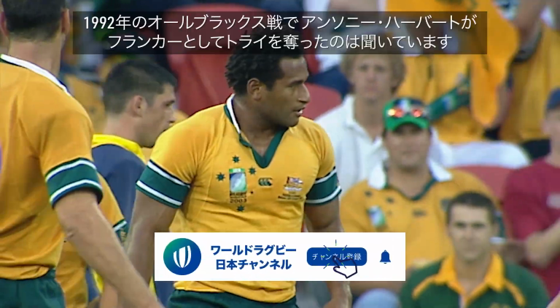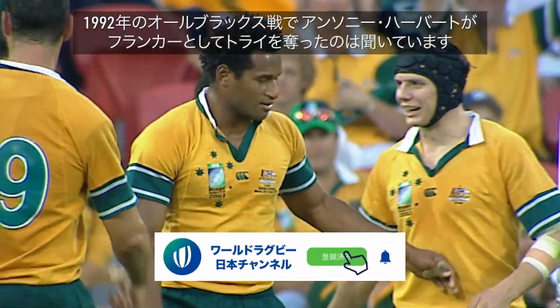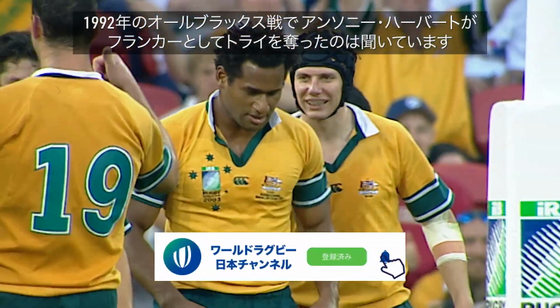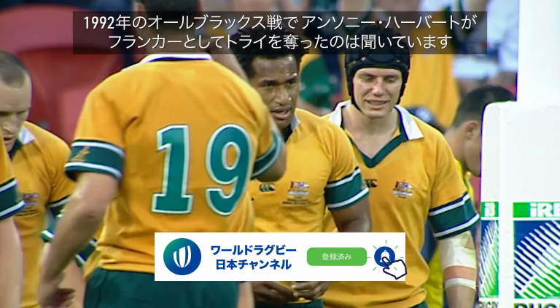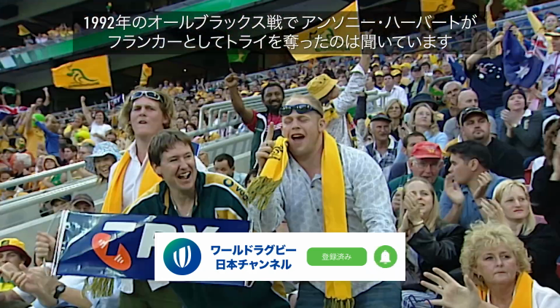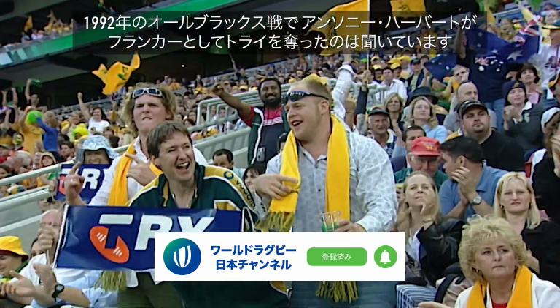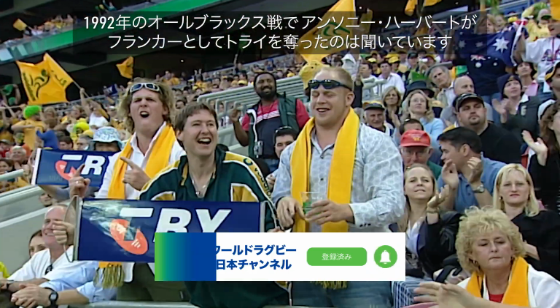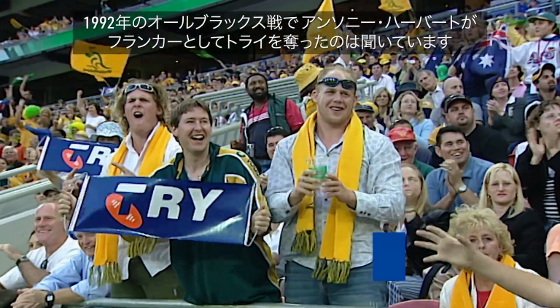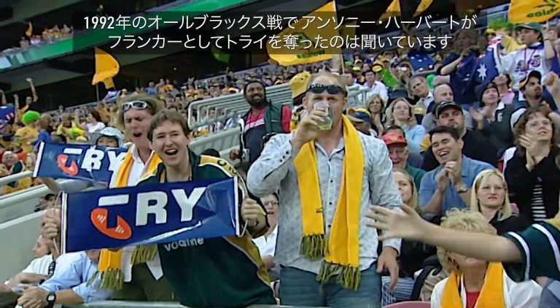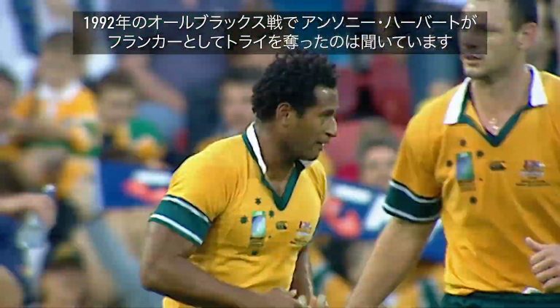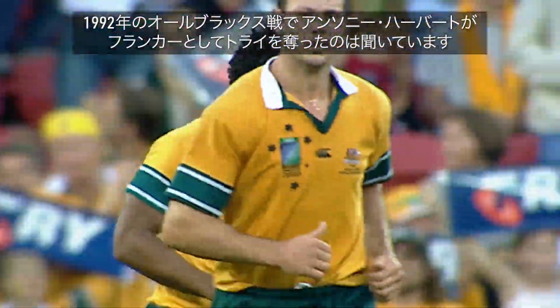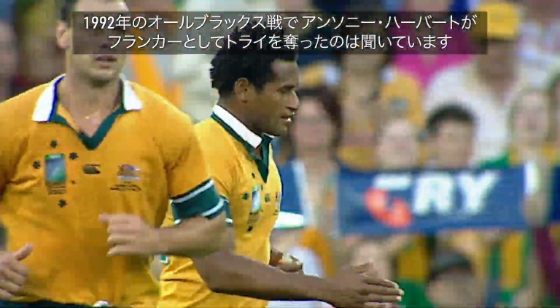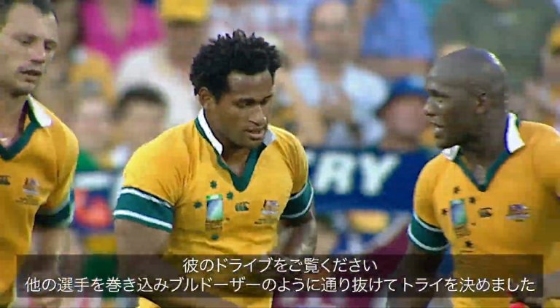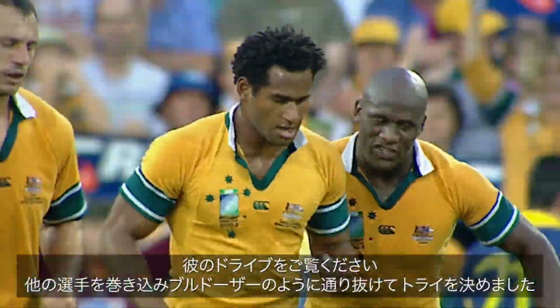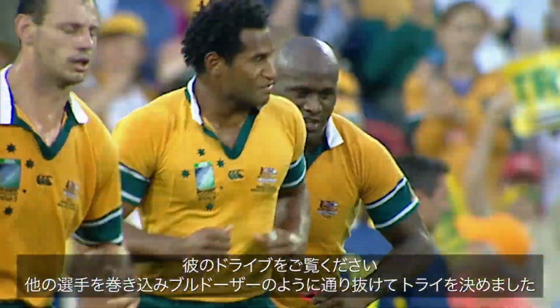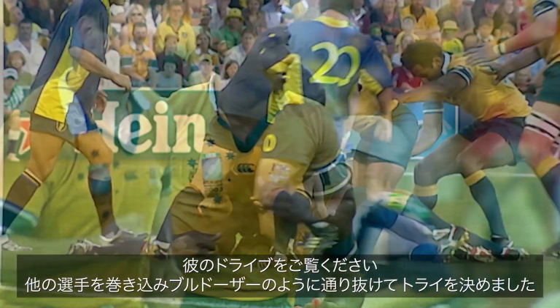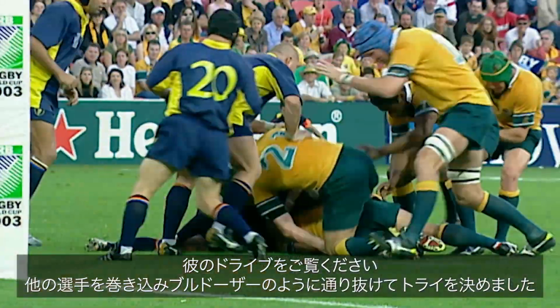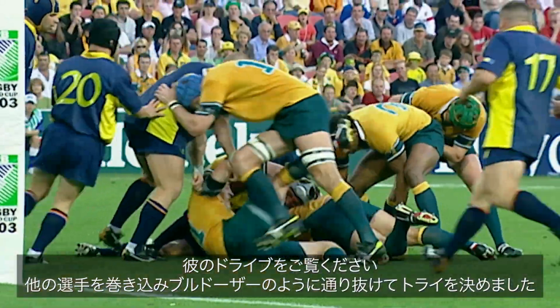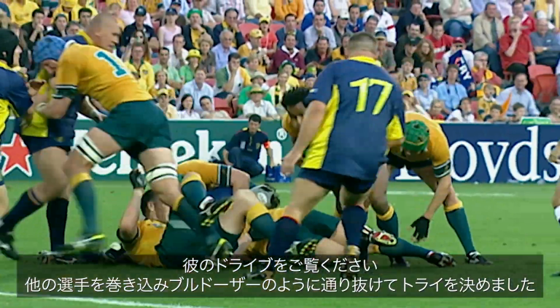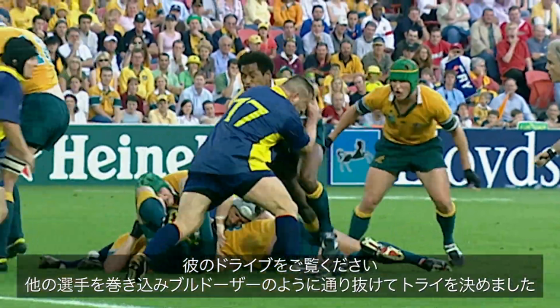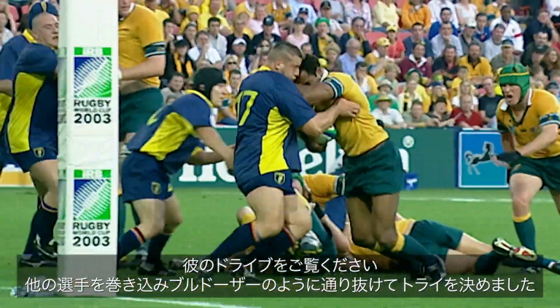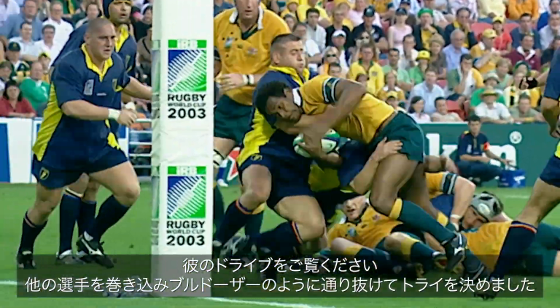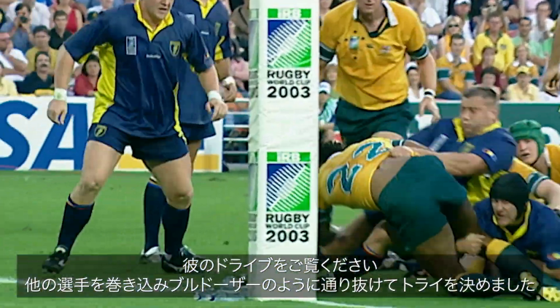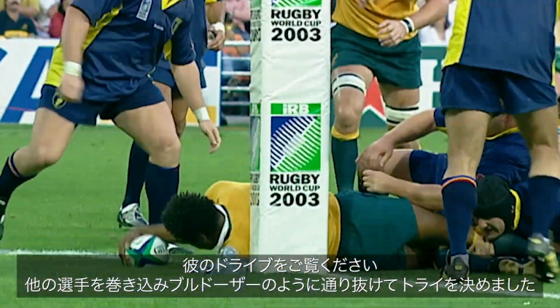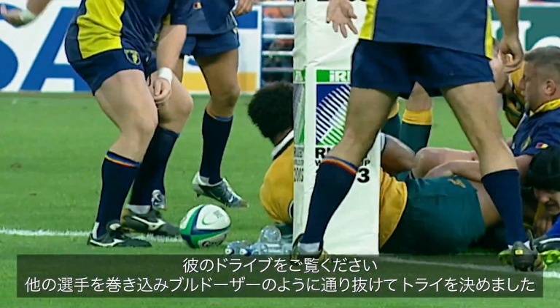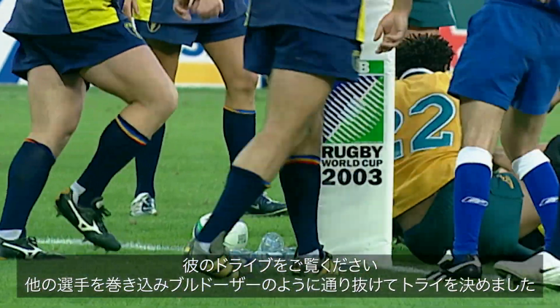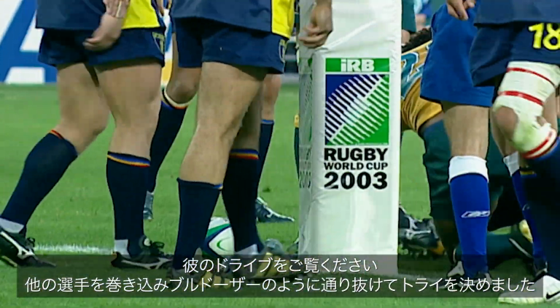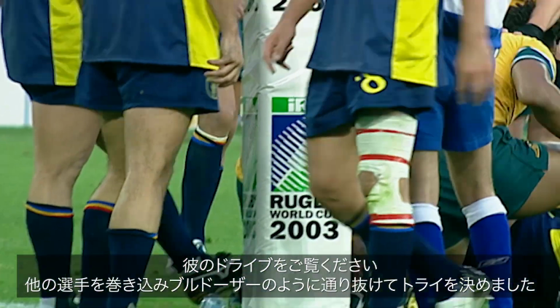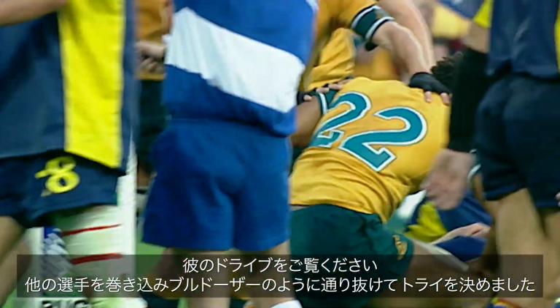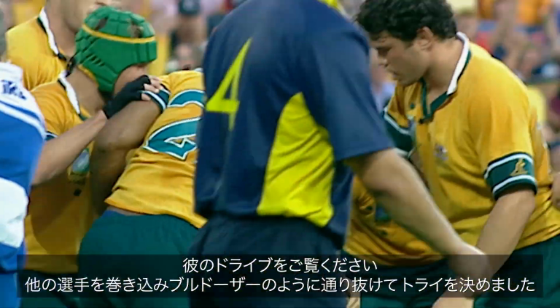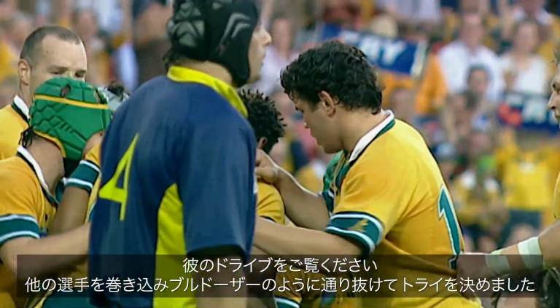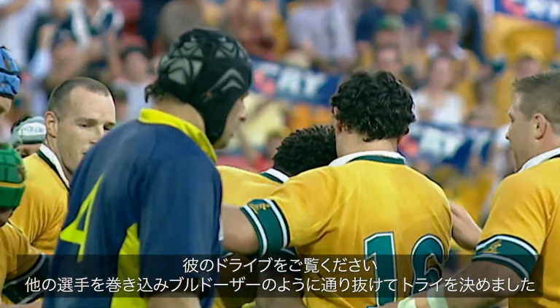As Anthony Herbert did — as the flanker against the All Blacks in '92. Now watch his leg drive — he winds up, goes again. Lottie to Kerry just bulldozes through, knows where the try line was. Try time.